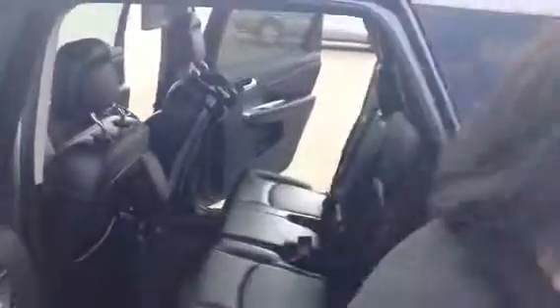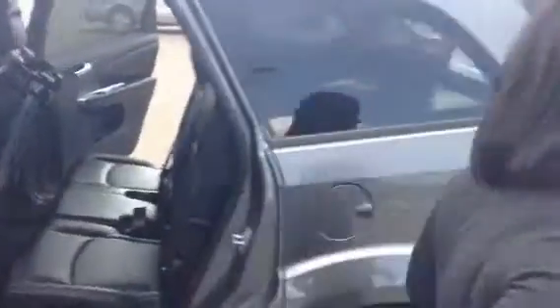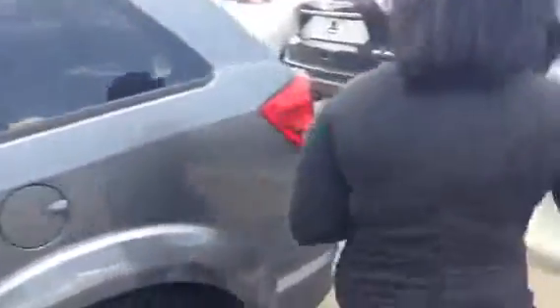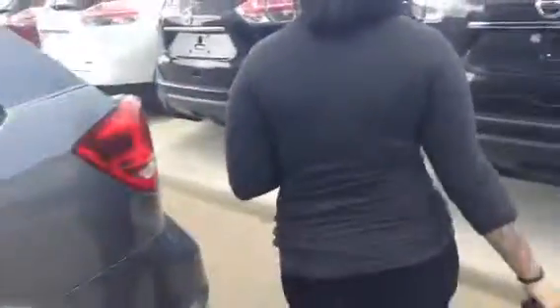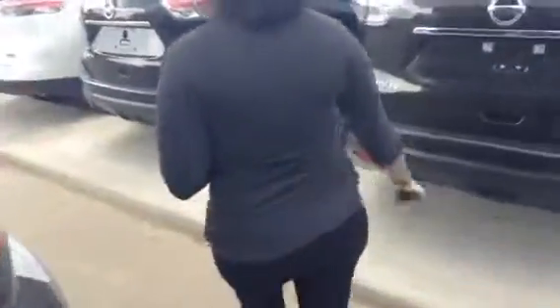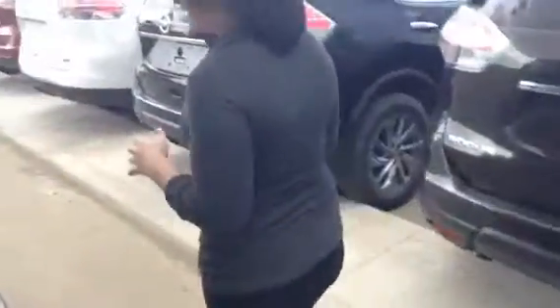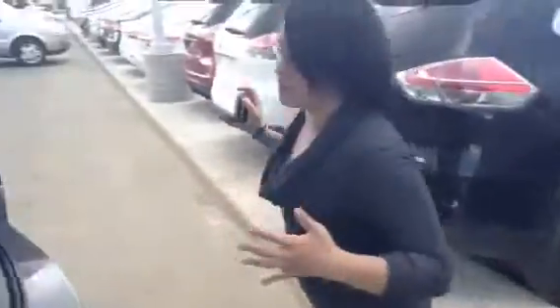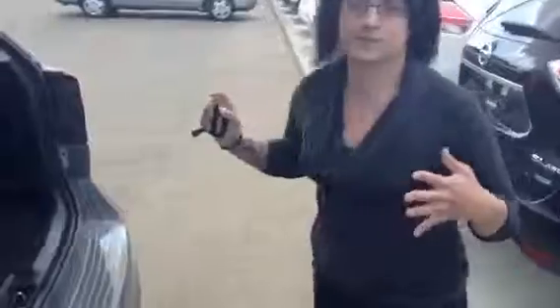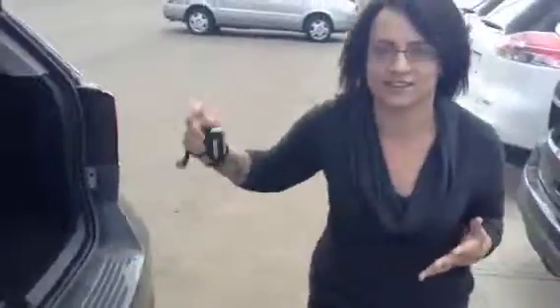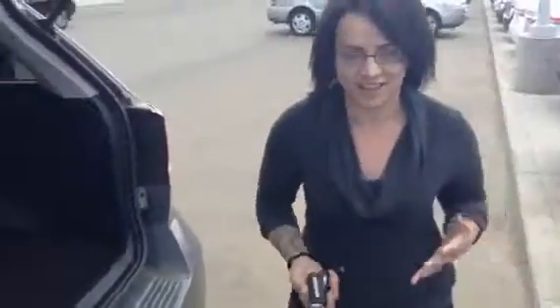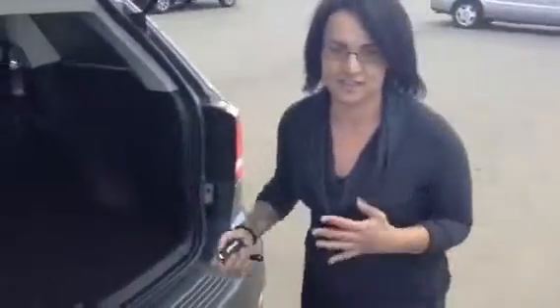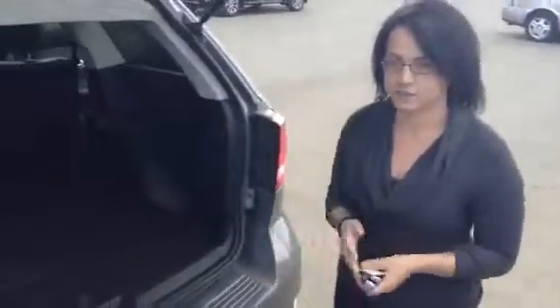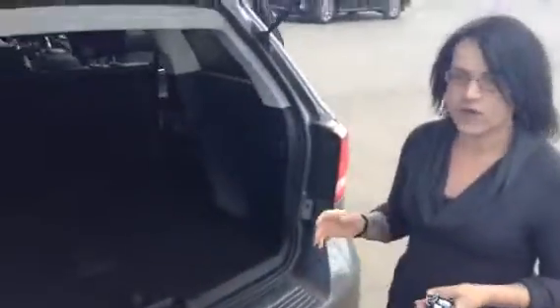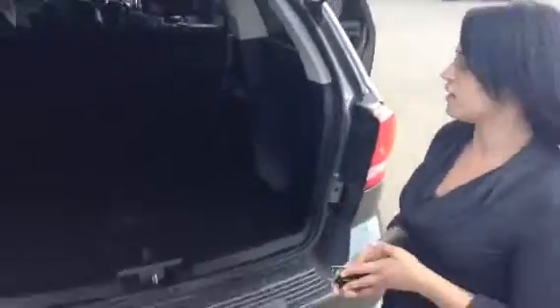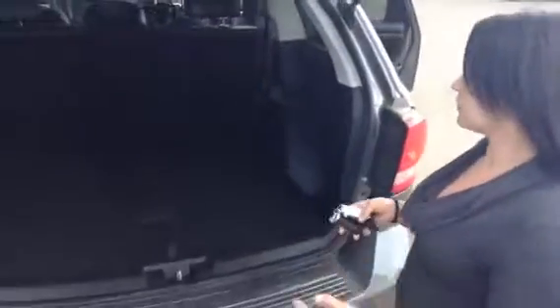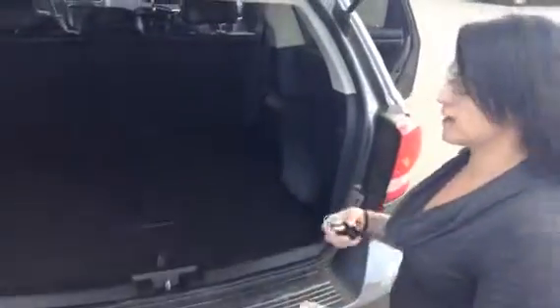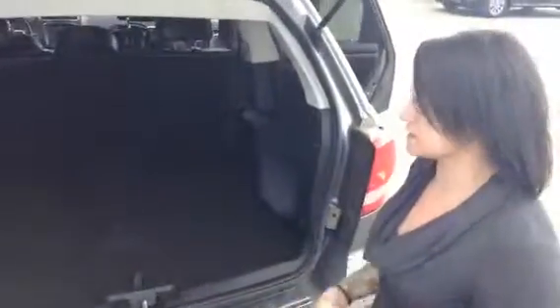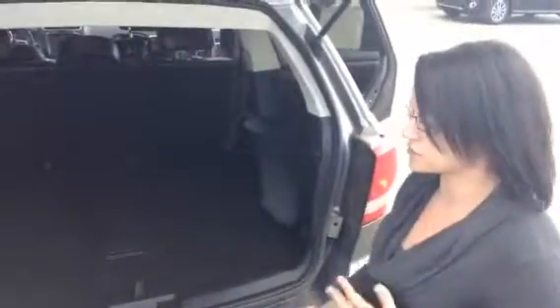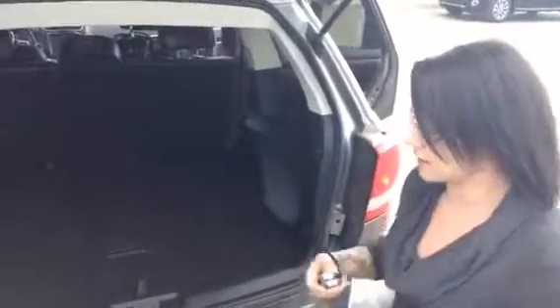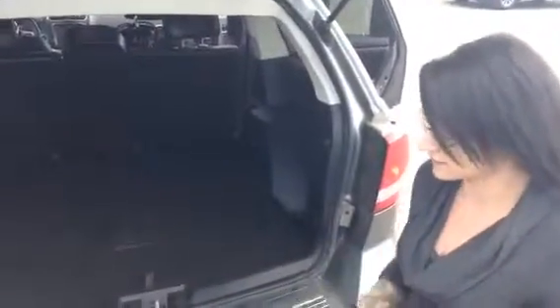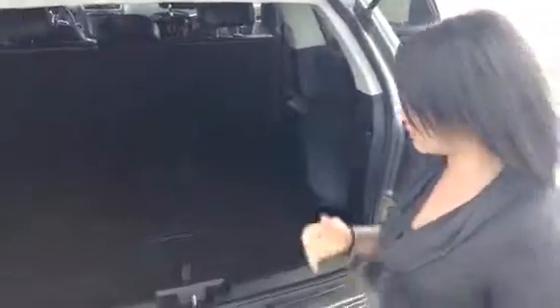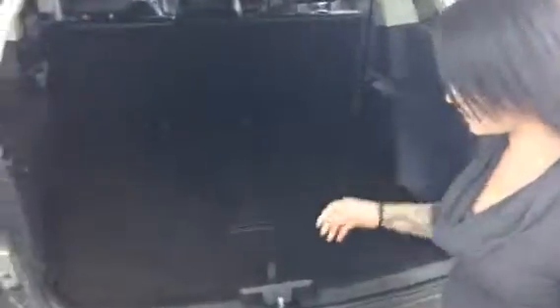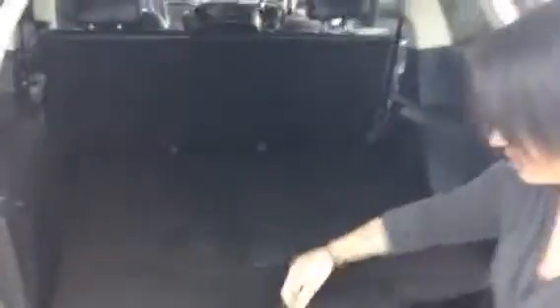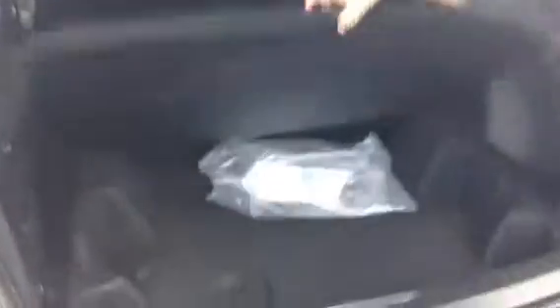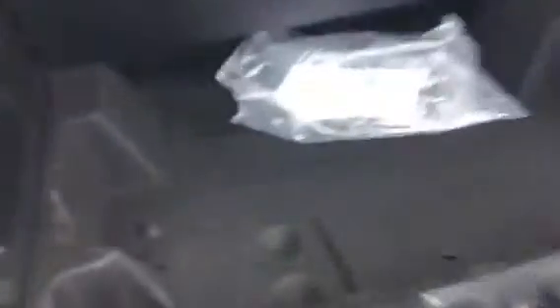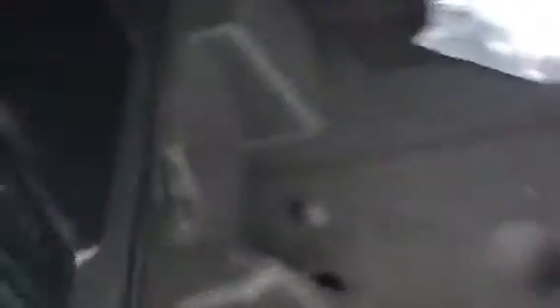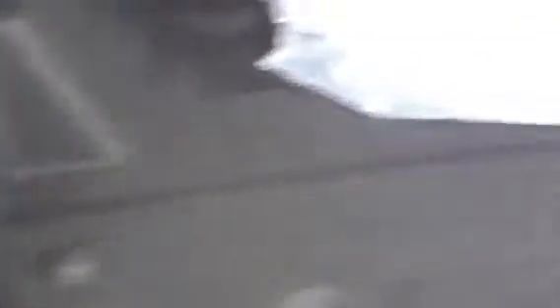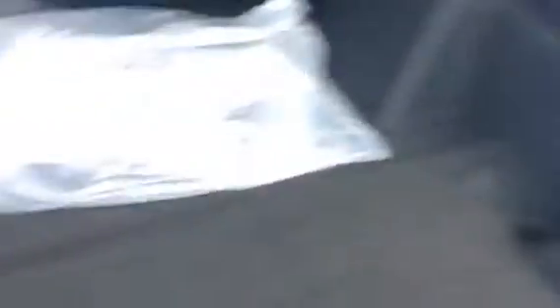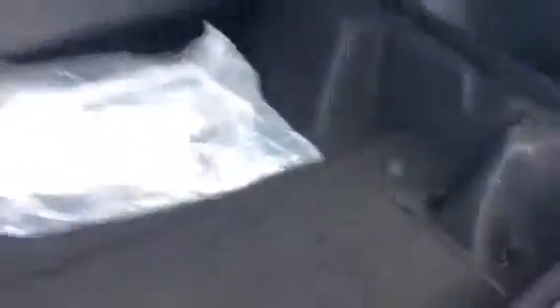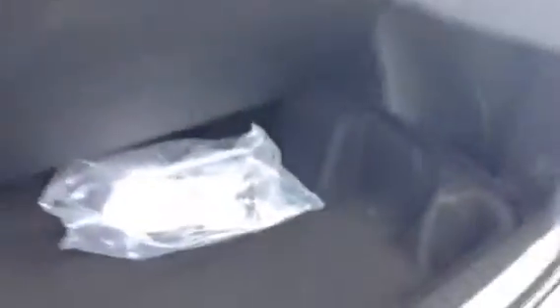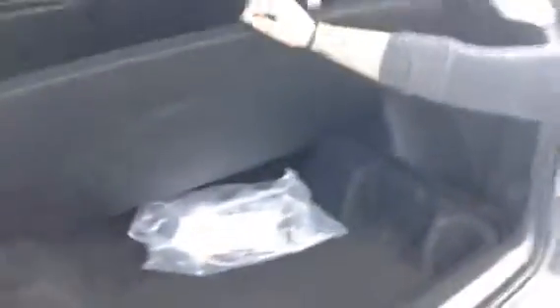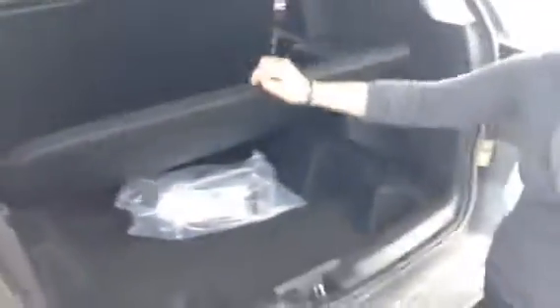Coming through to the back — Dodge is all about storage in these kinds of vehicles. So lots of room for pets, groceries, whatever it is that you need; there's lots of room. Lift this up and there's room under here as well for things that maybe you don't want to be in plain sight.